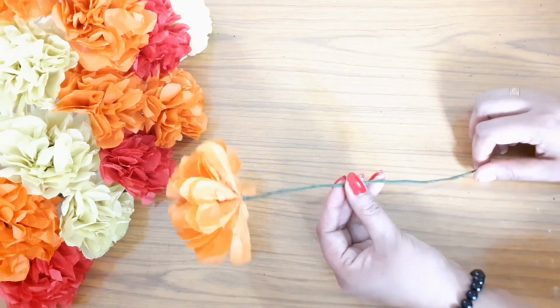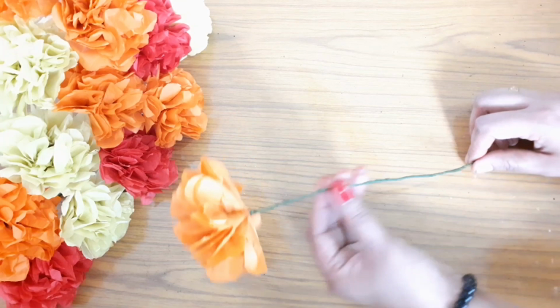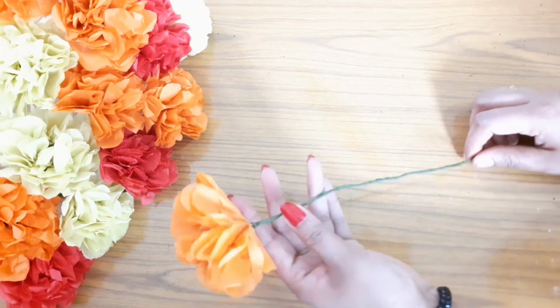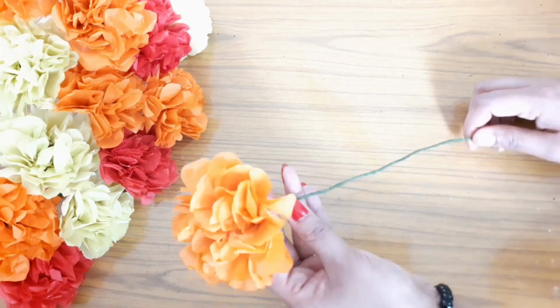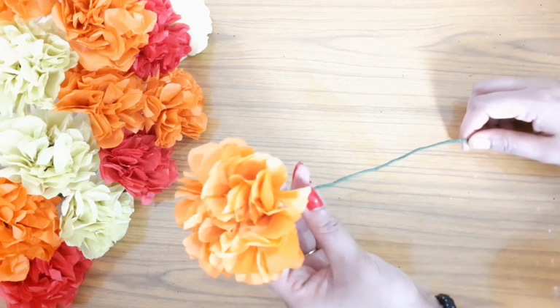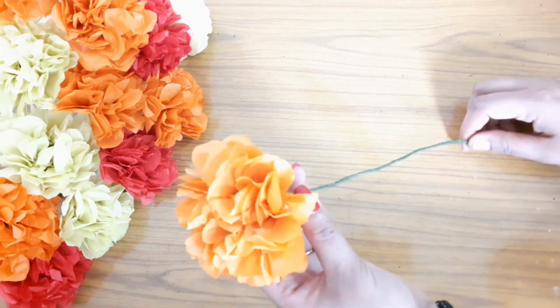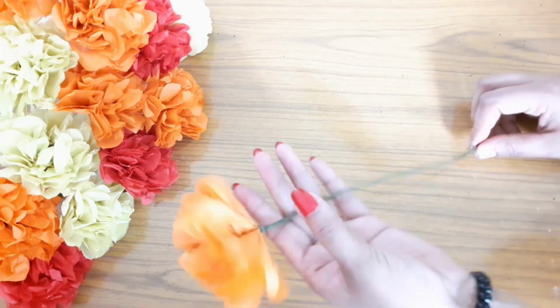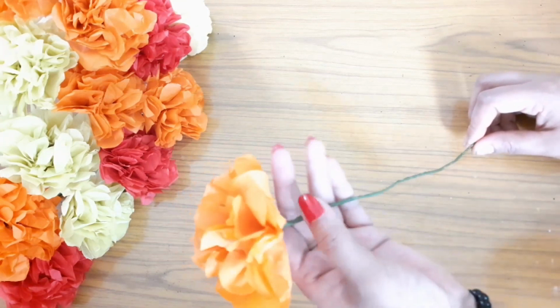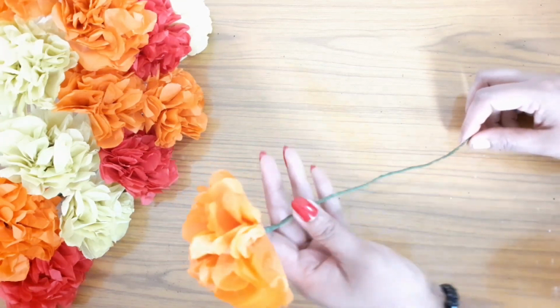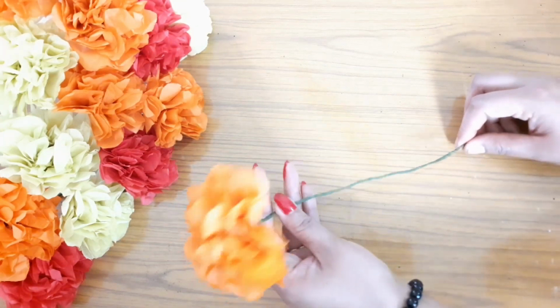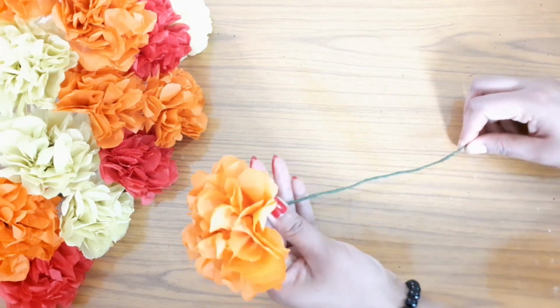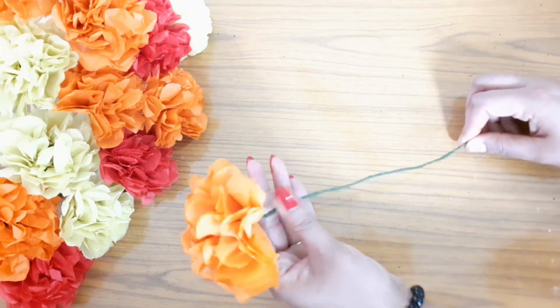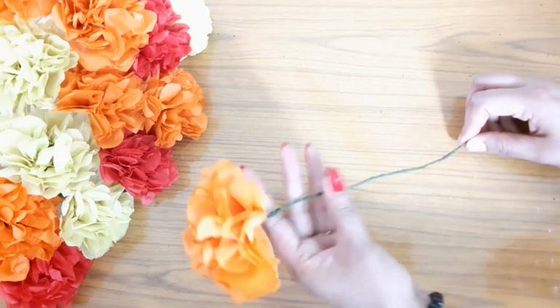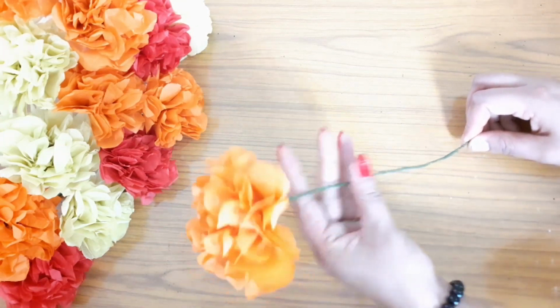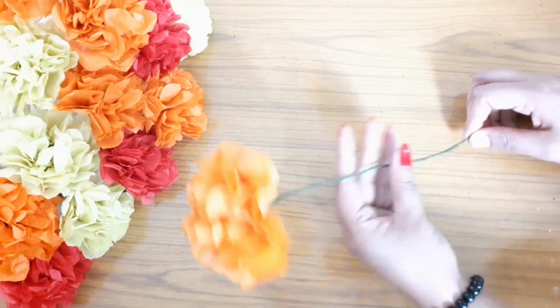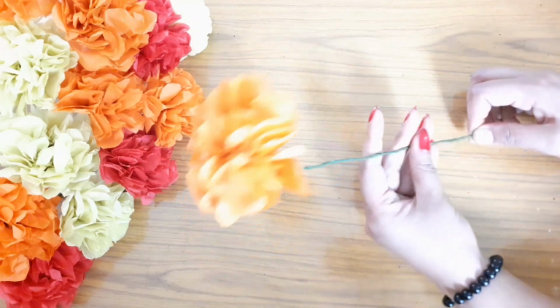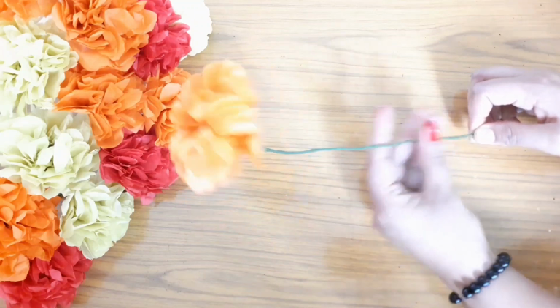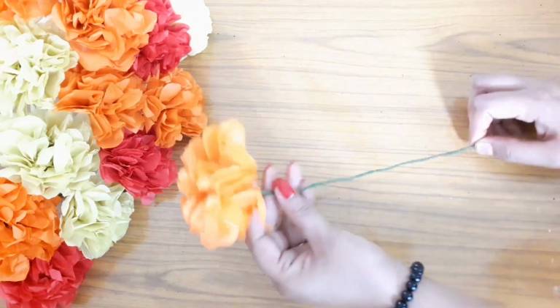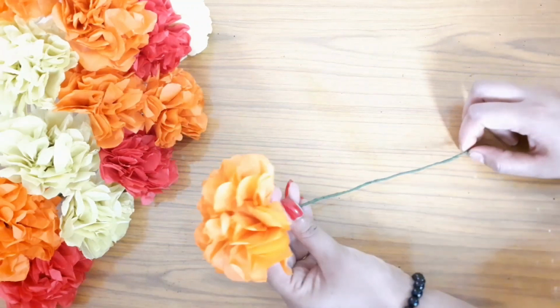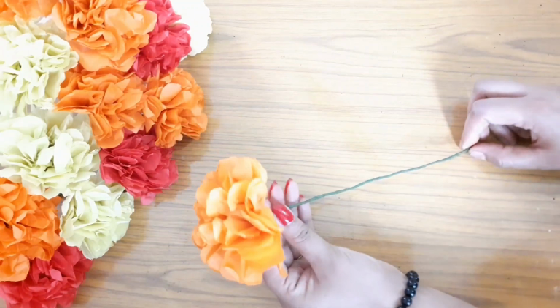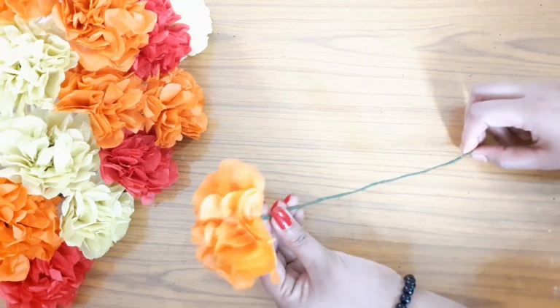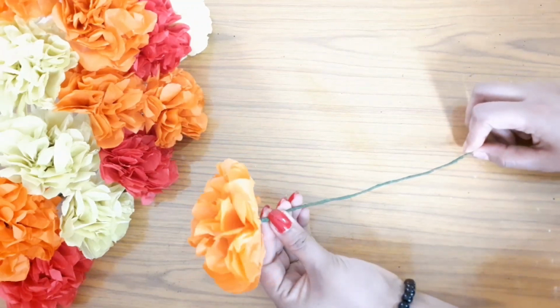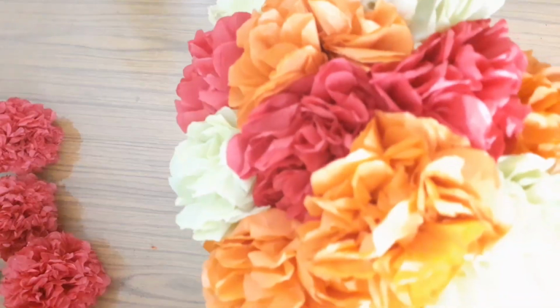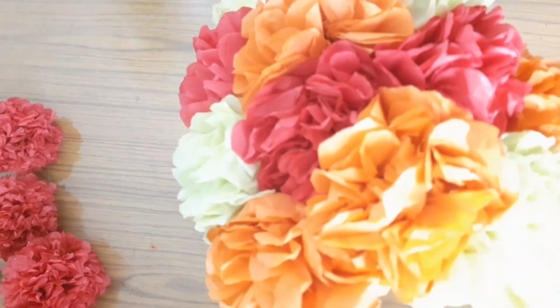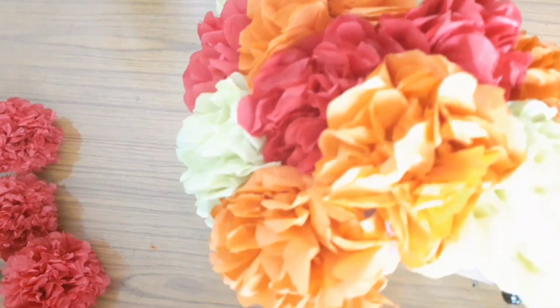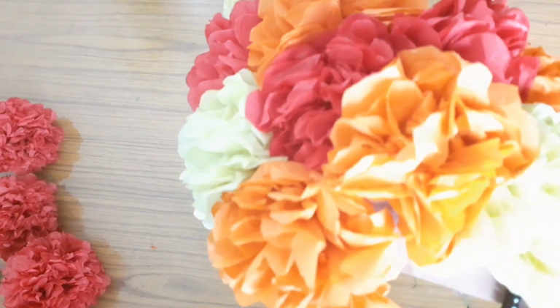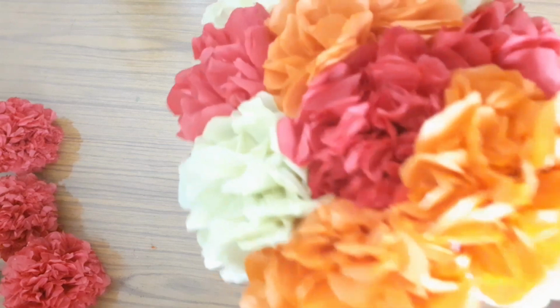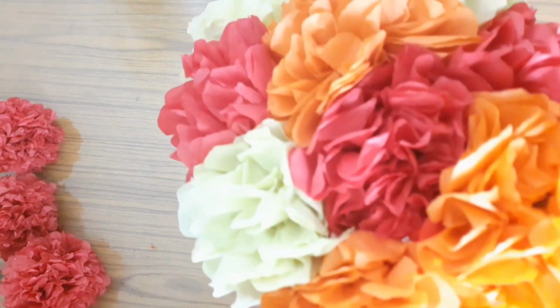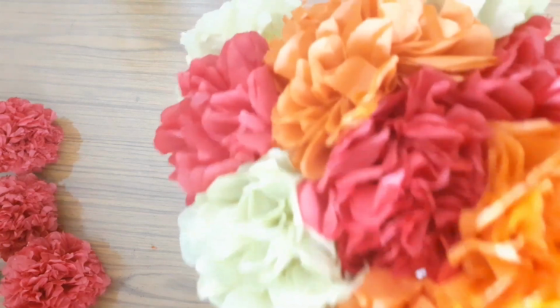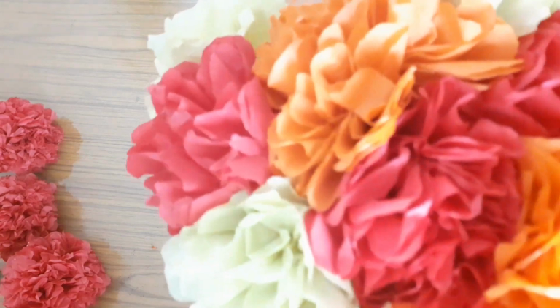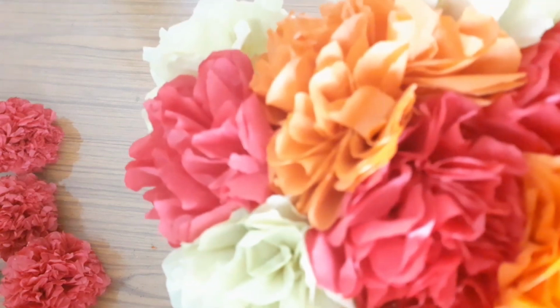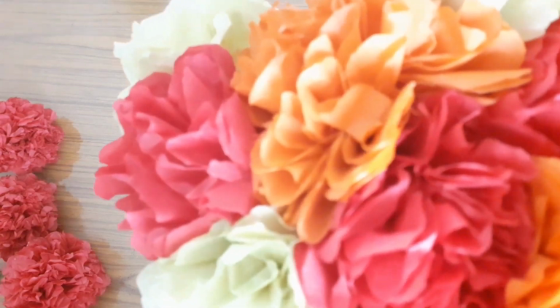Now we are ready. I am going to put a few flowers on this color paper. I am going to show you how to do it.